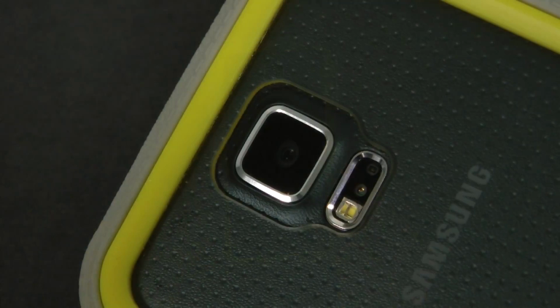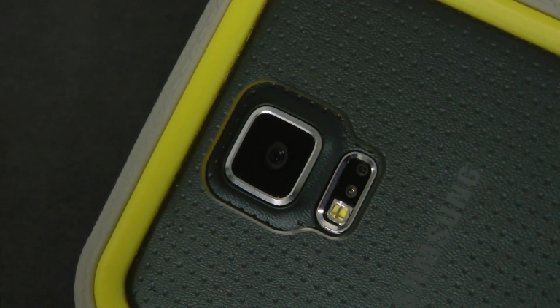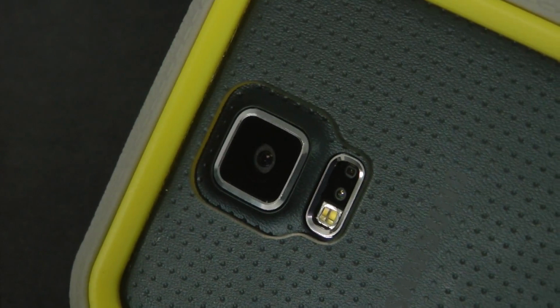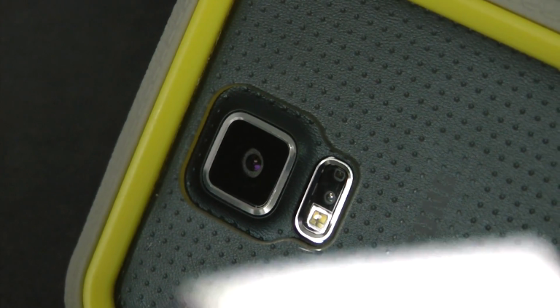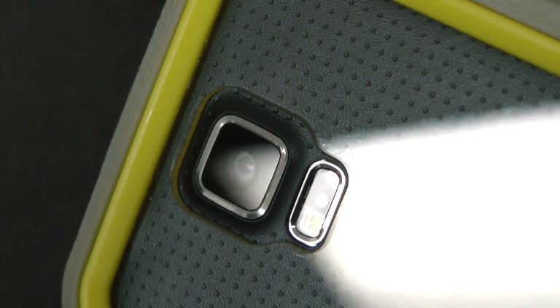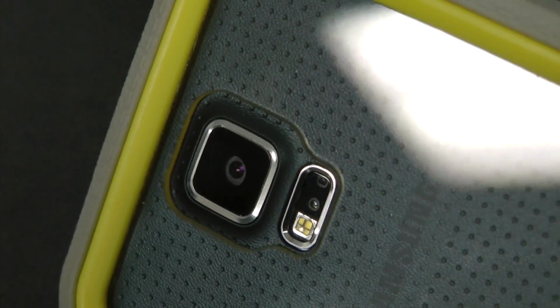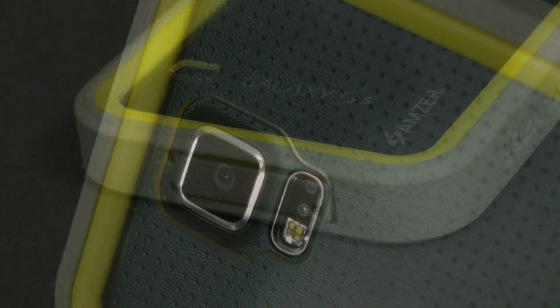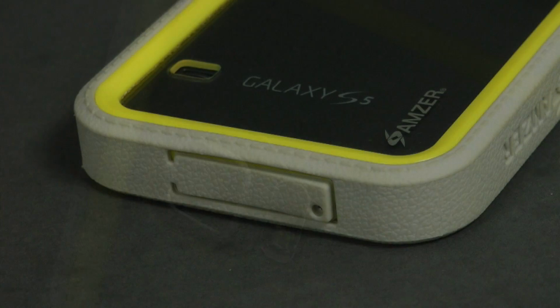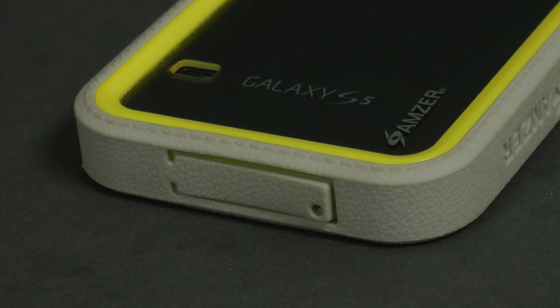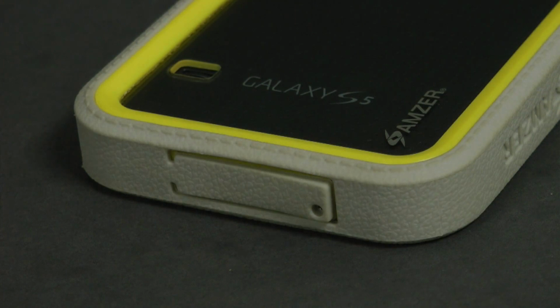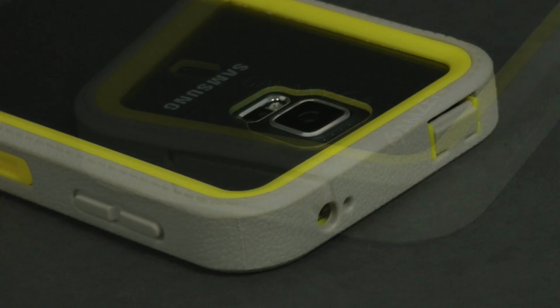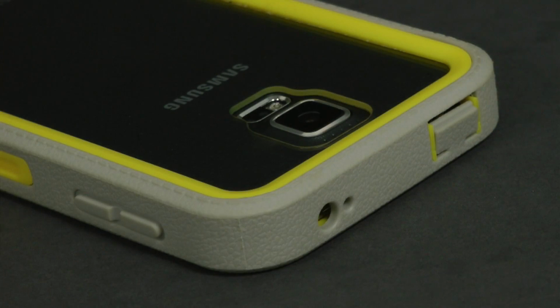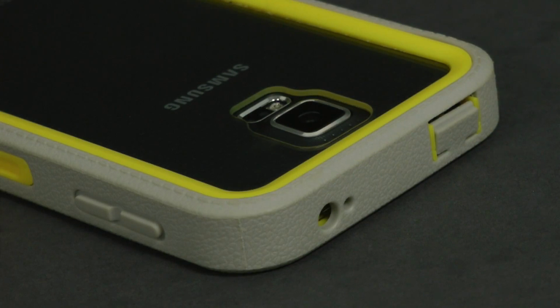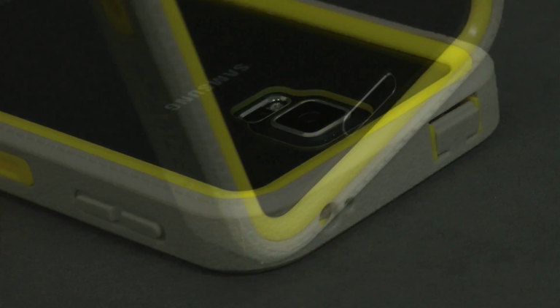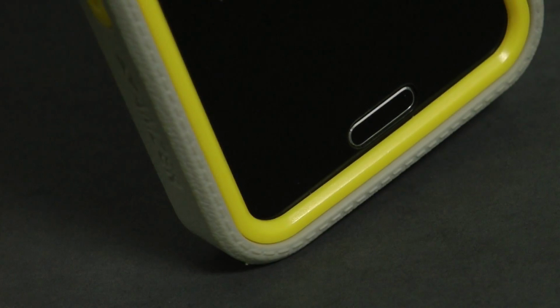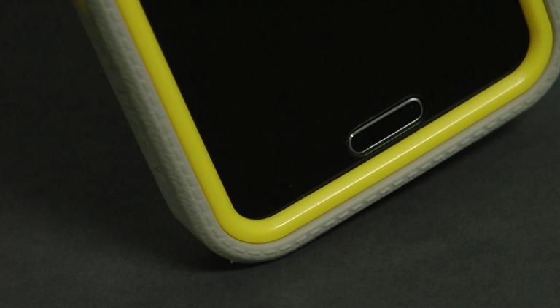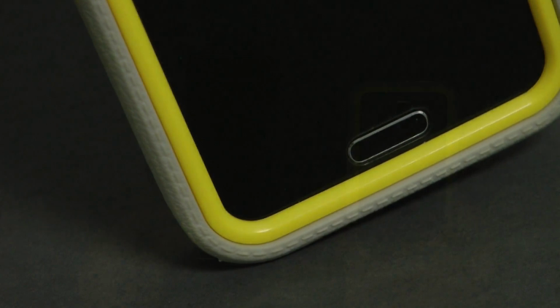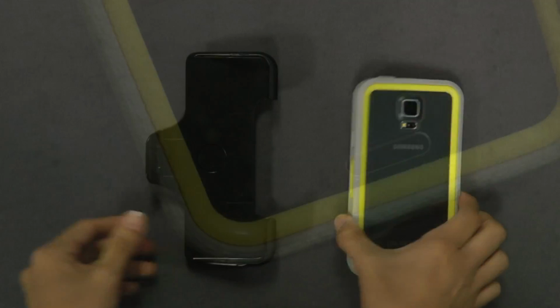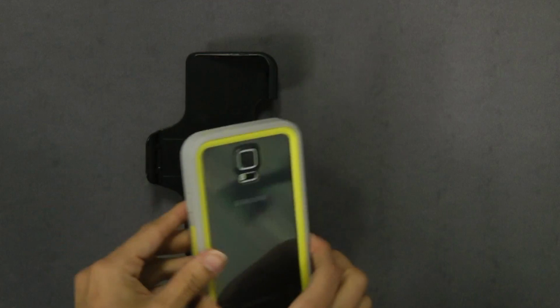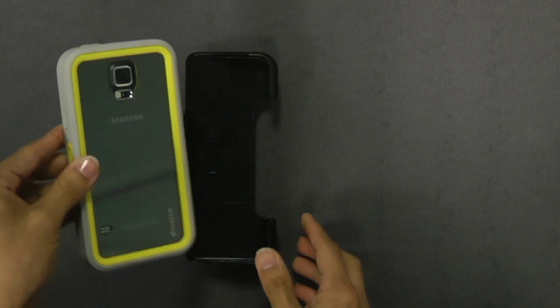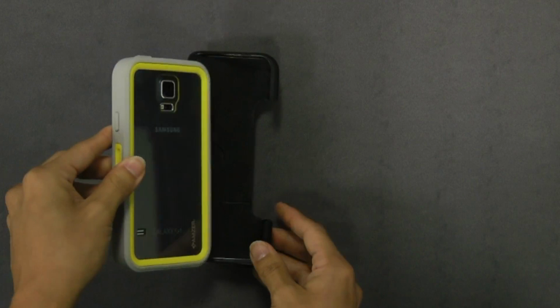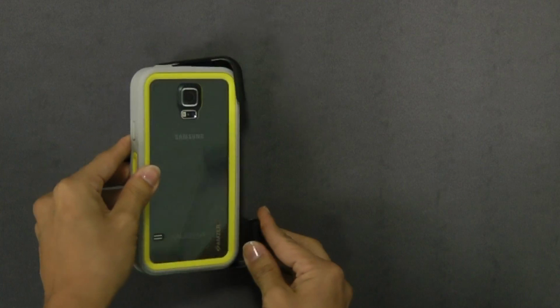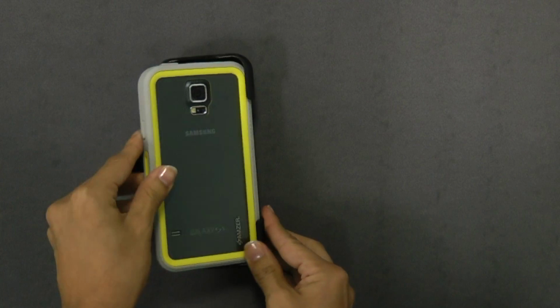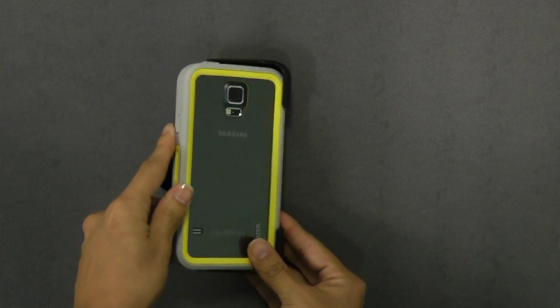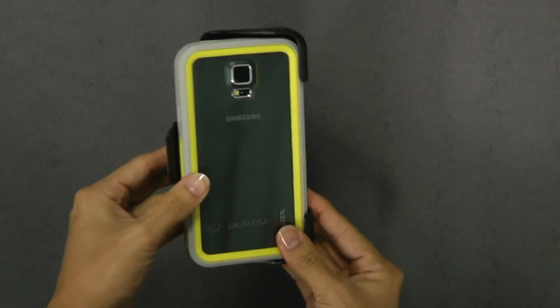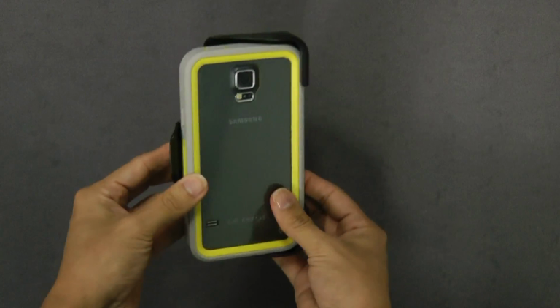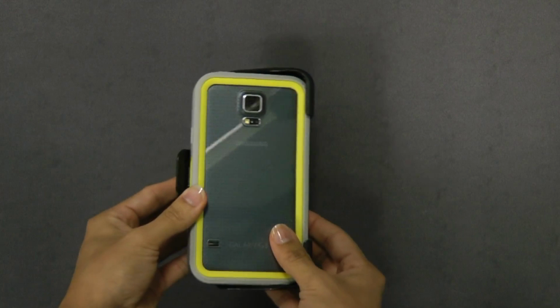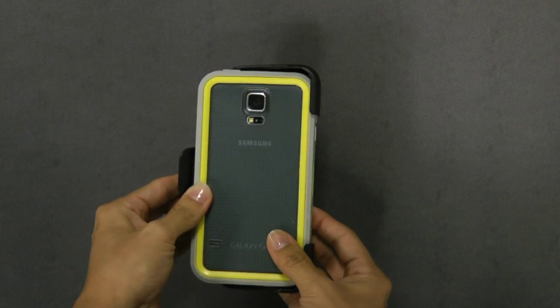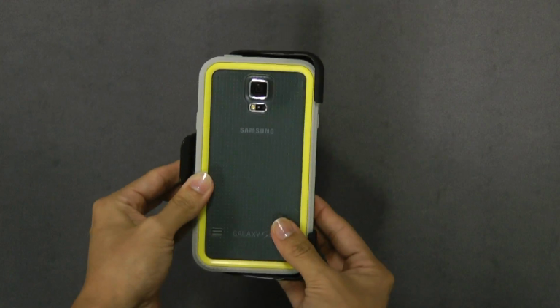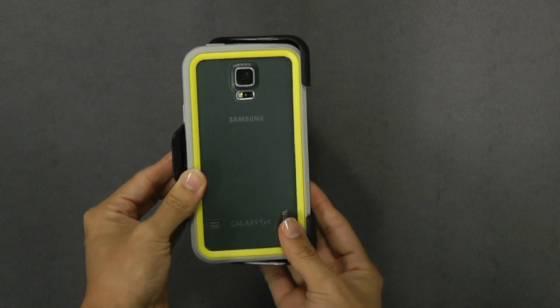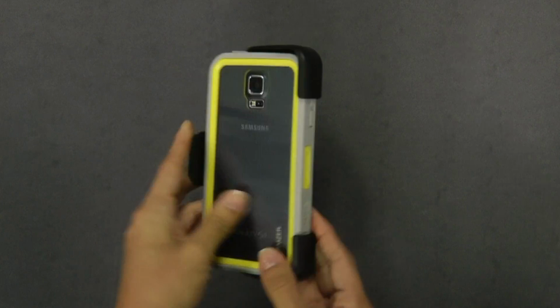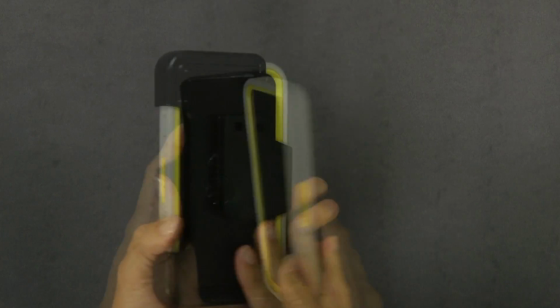Your phone is now ready to combat all of life's drops and bumps and will resist dust, dirt, and spills. The holster is a face-in design for additional screen protection, but can be used face out if preferred.